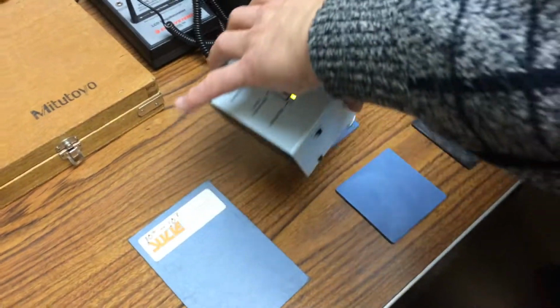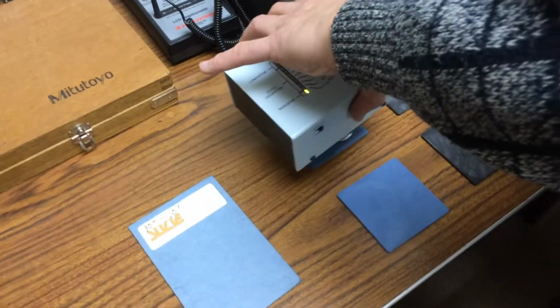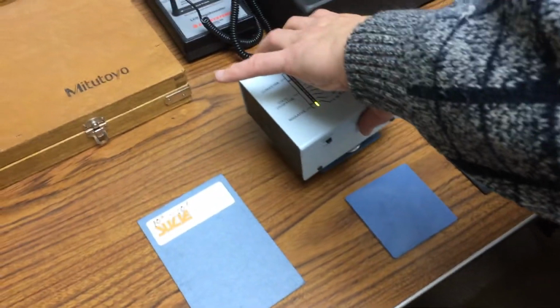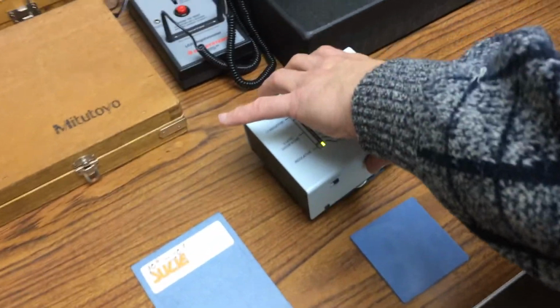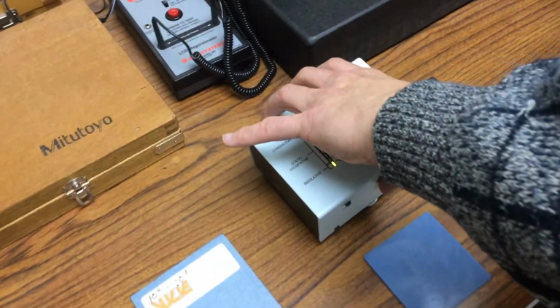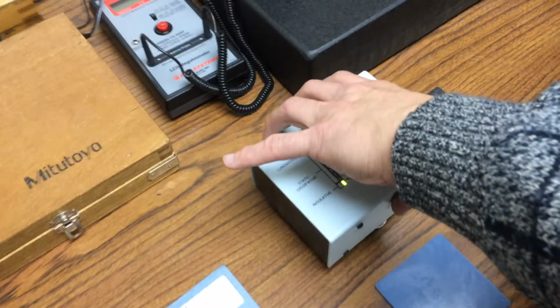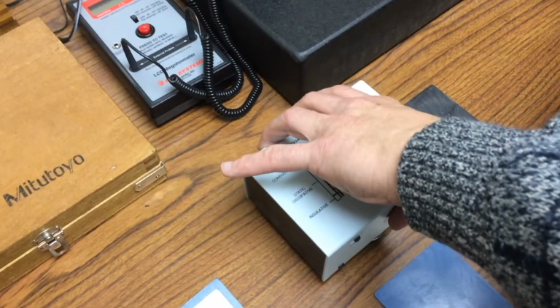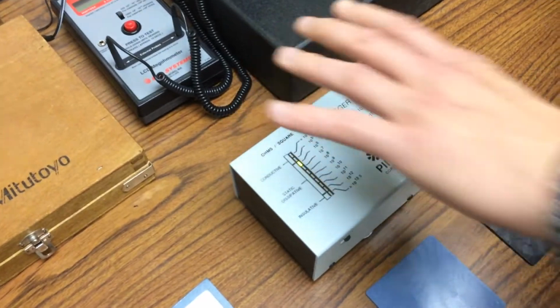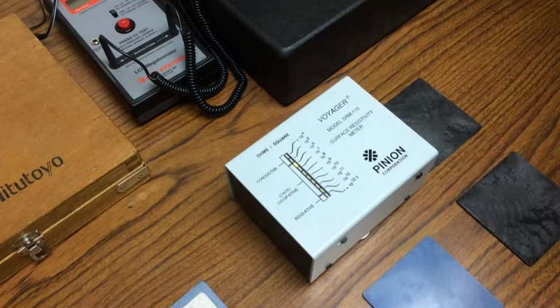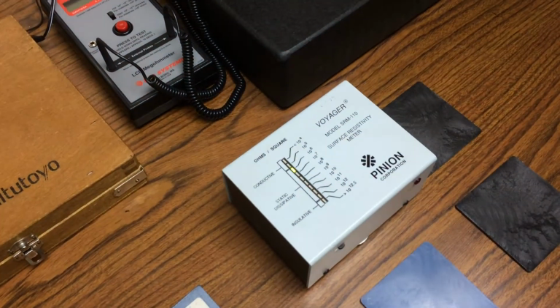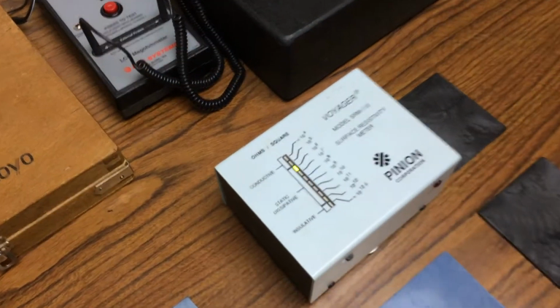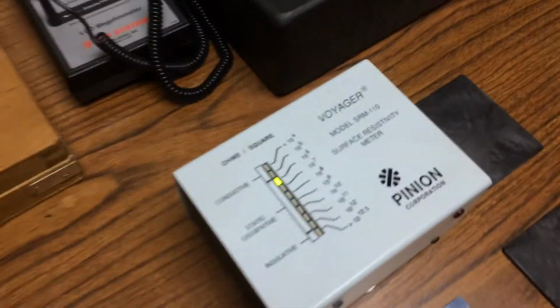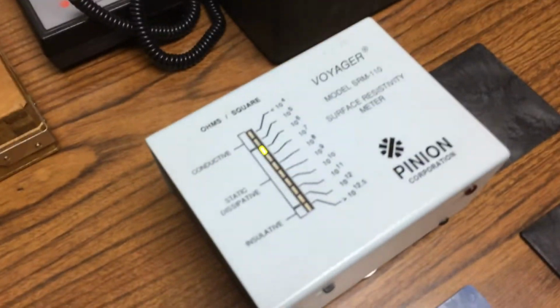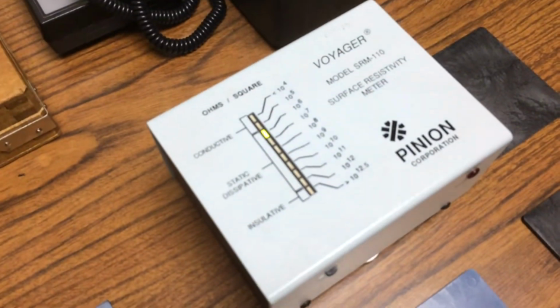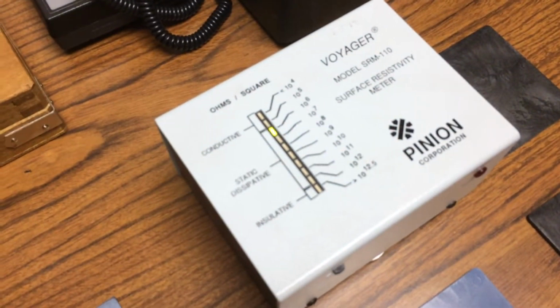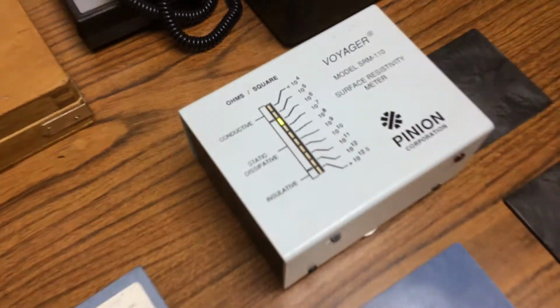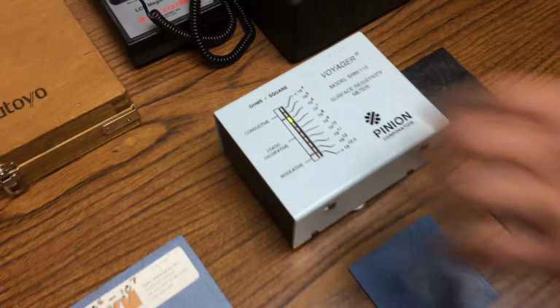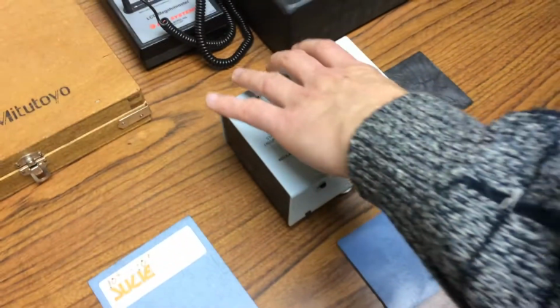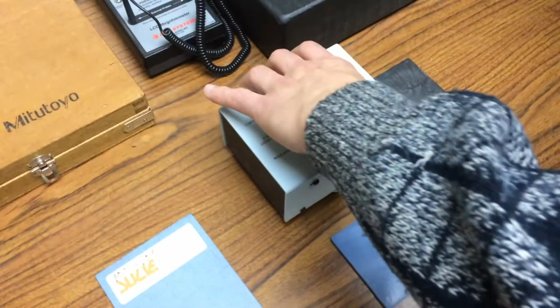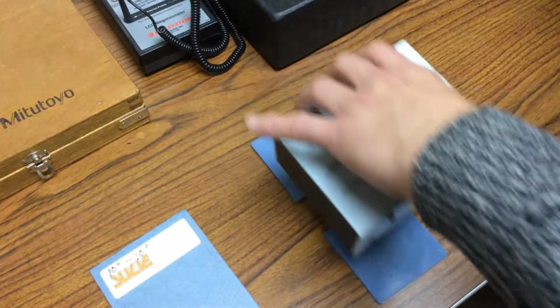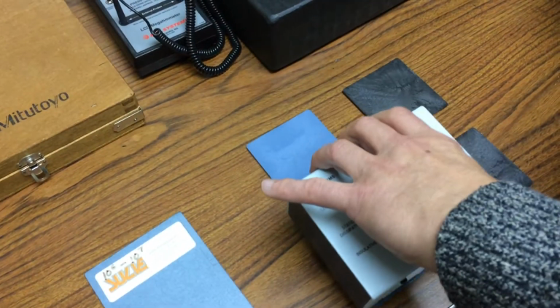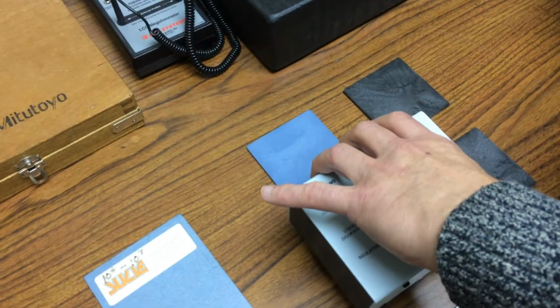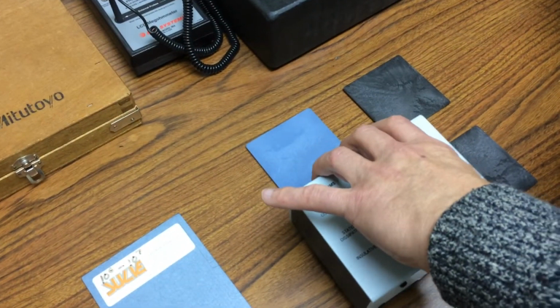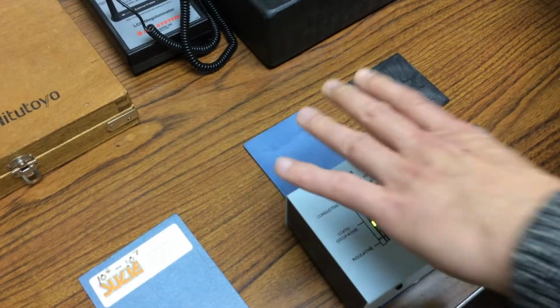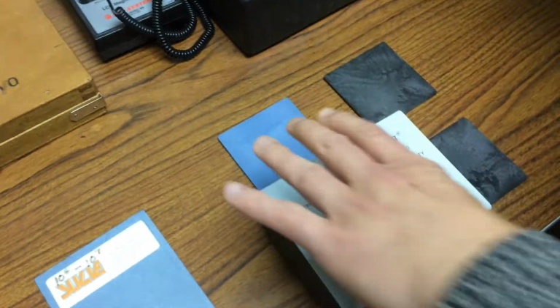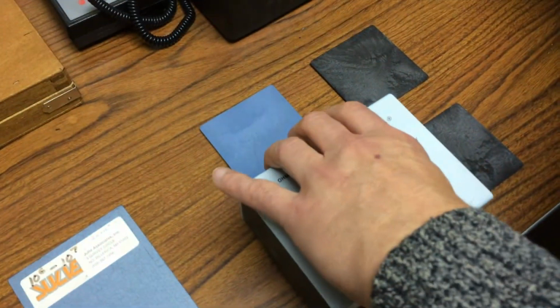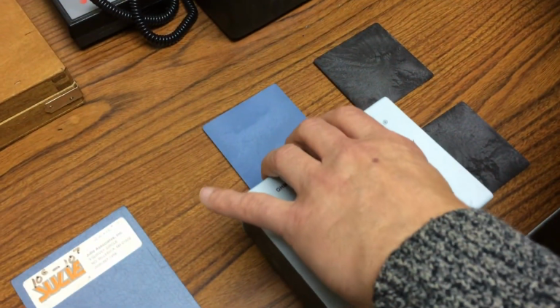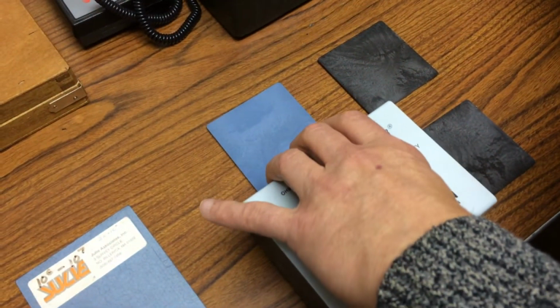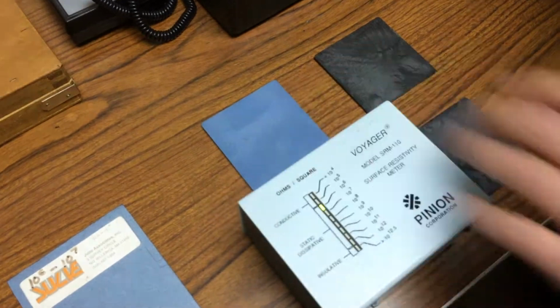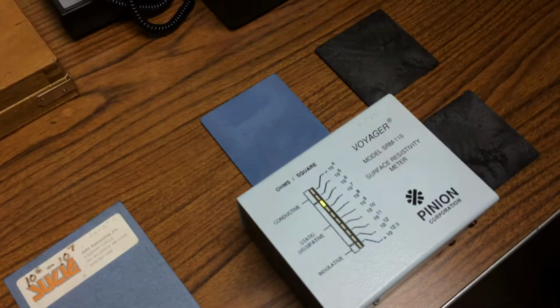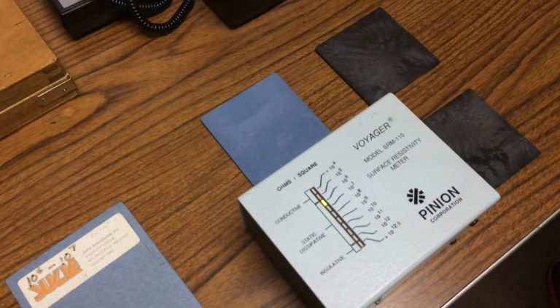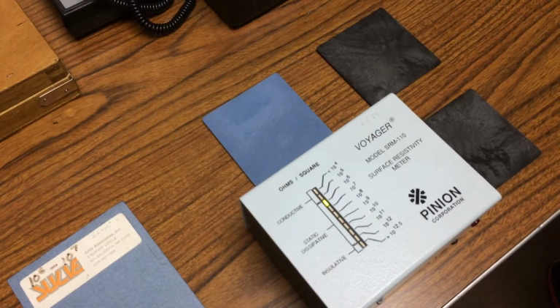Moving on to the blue plaques, which represent the low temperature material, you see a reading of 10⁻⁶ on the first plaque, and again 10⁻⁶ on the second plaque.